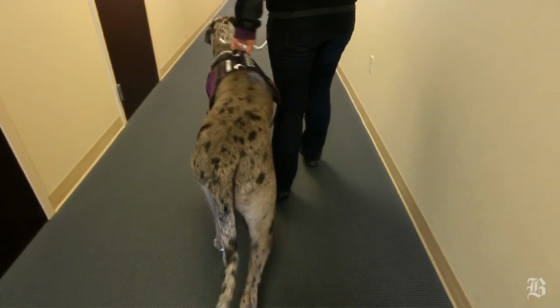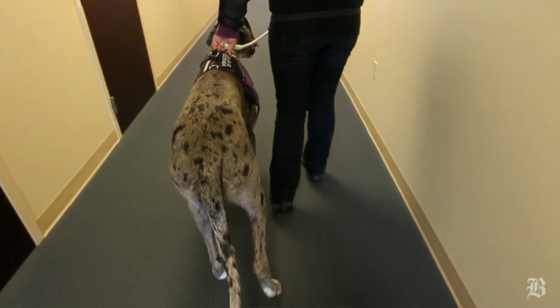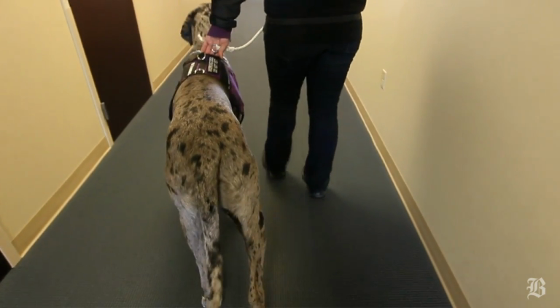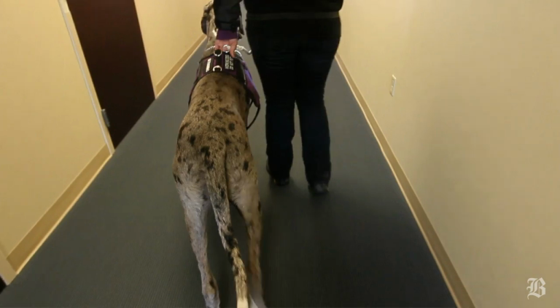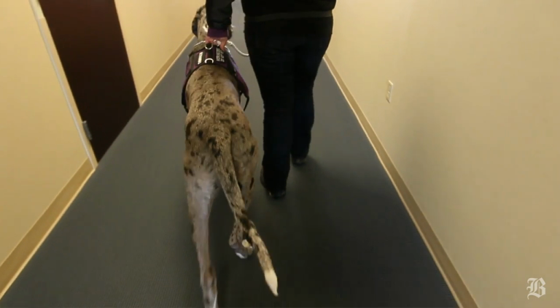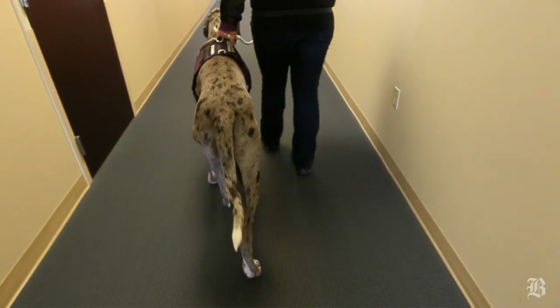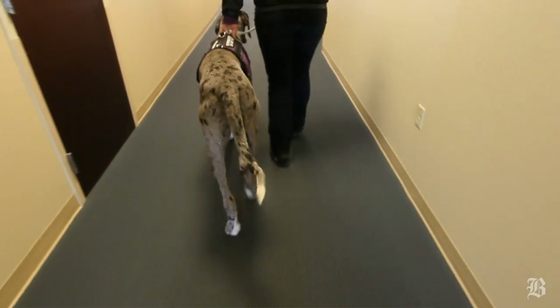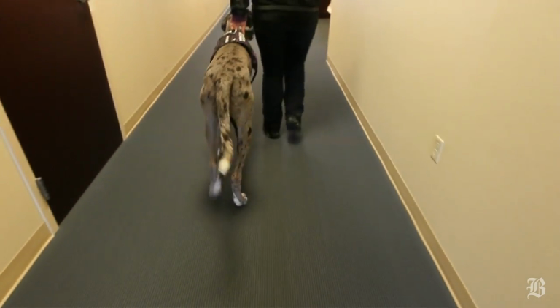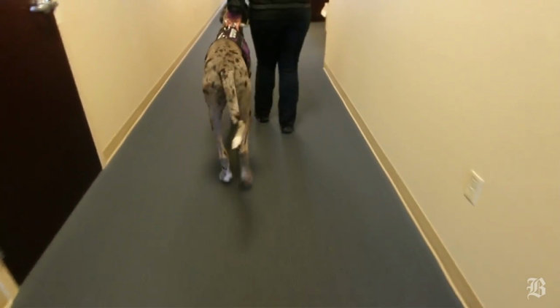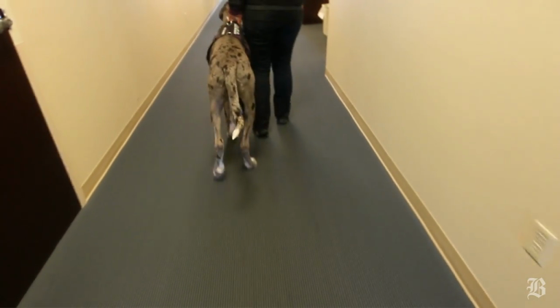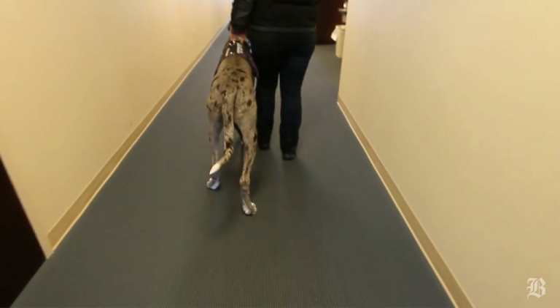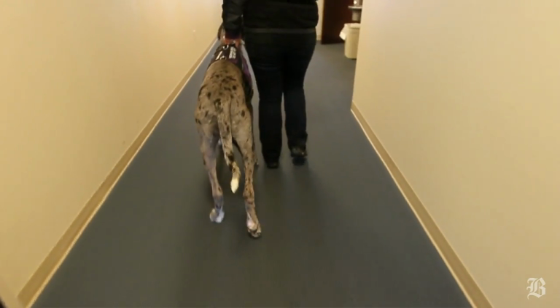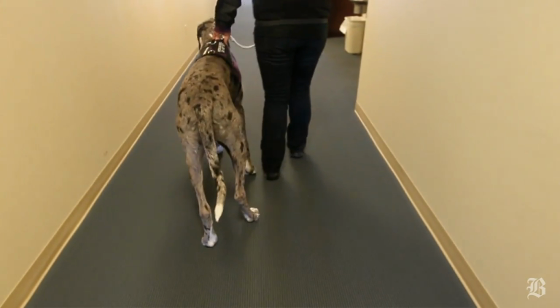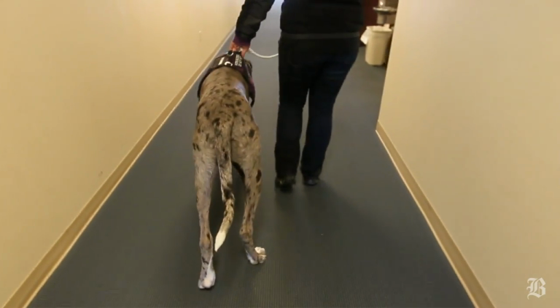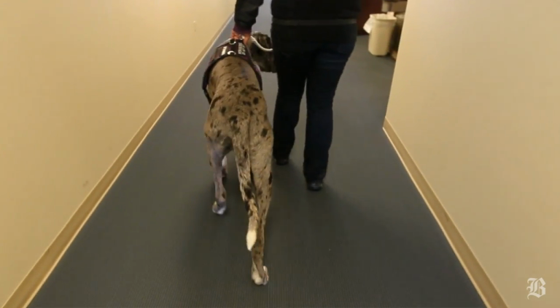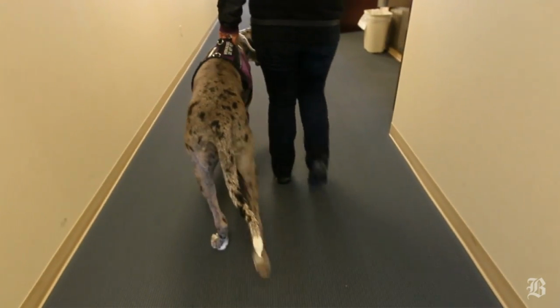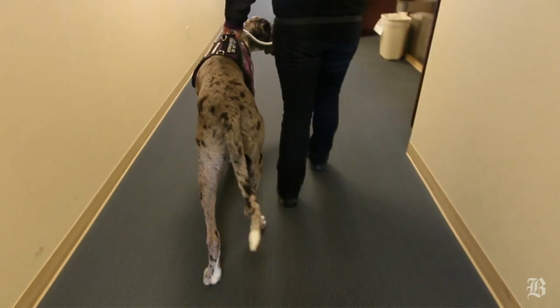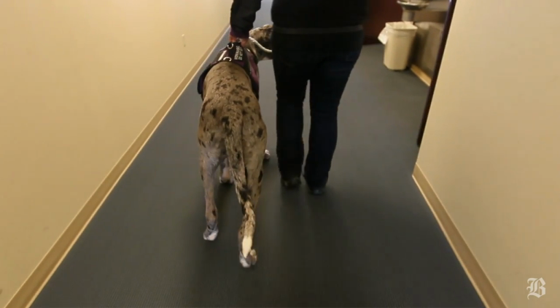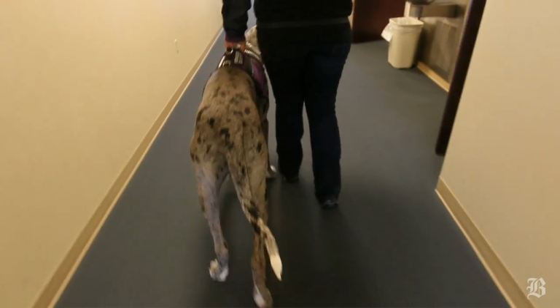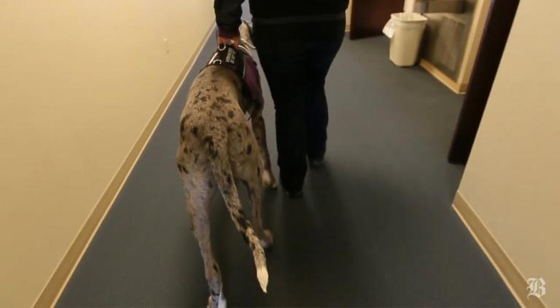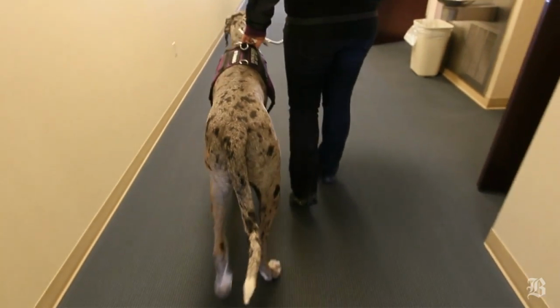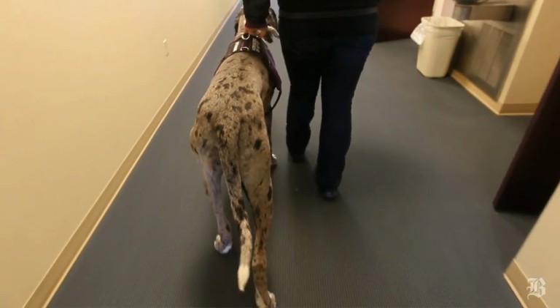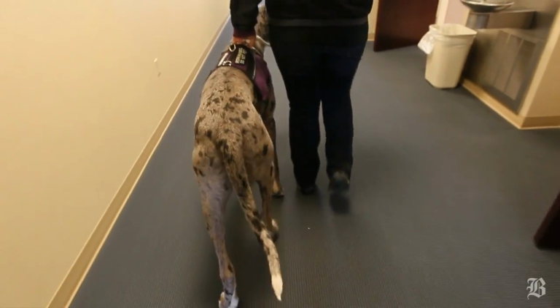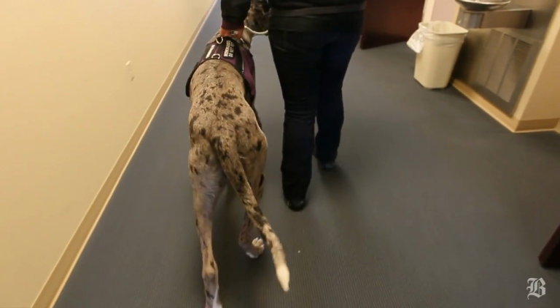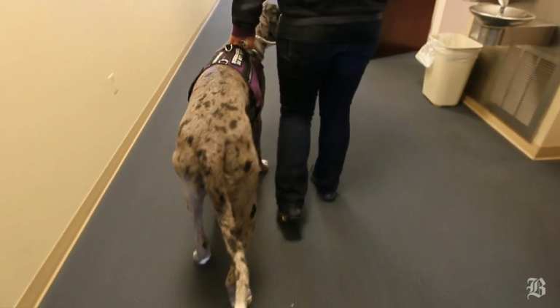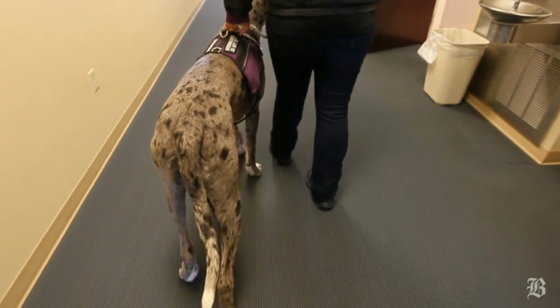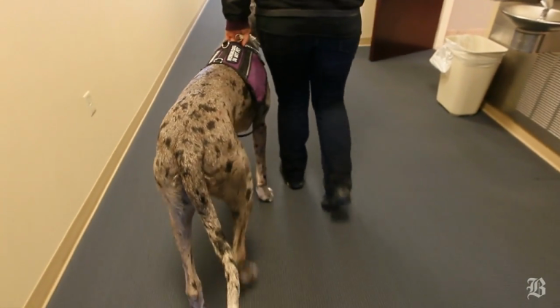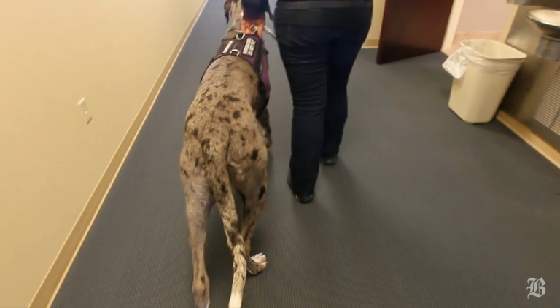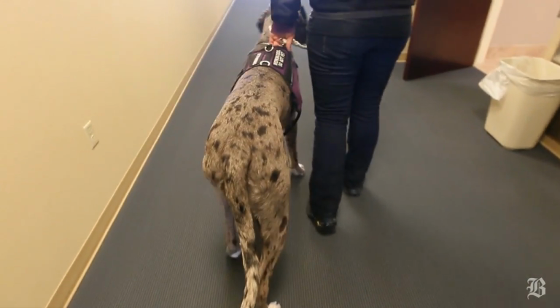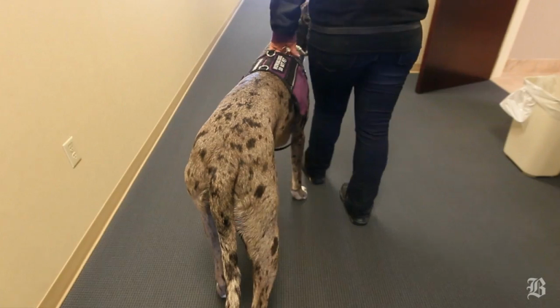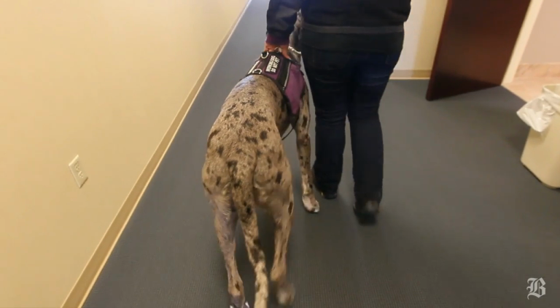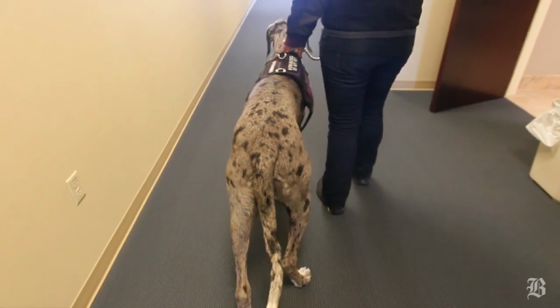Some people with Parkinson's will speed up and walk really, really fast, and then they have to go really, really slow. So that all comes back to what we call the one-step crawl. We teach the dog to take one step at a time and stop — one step and stop.